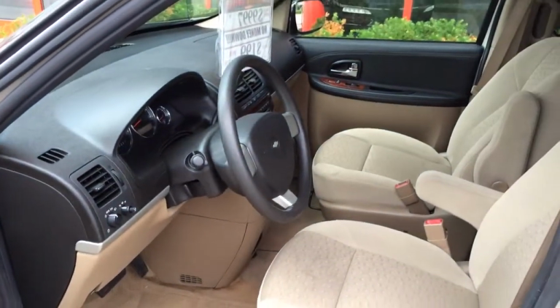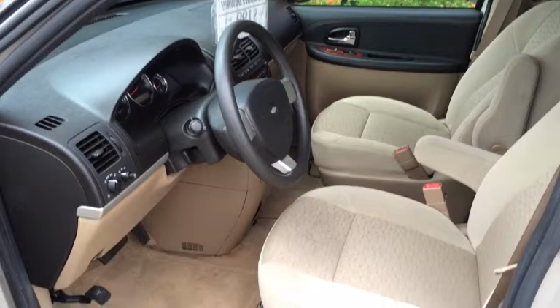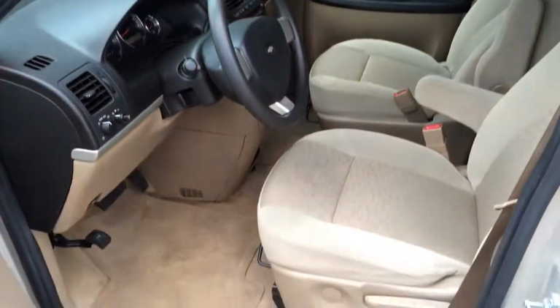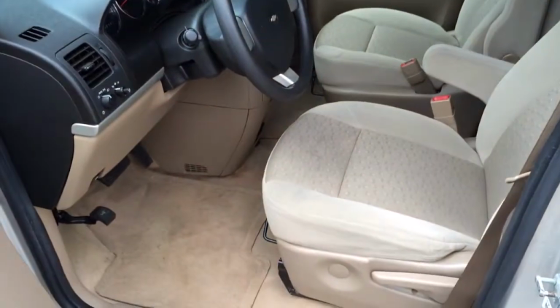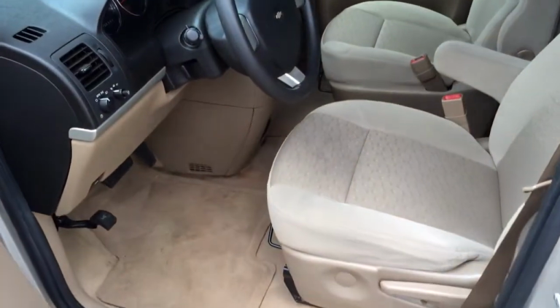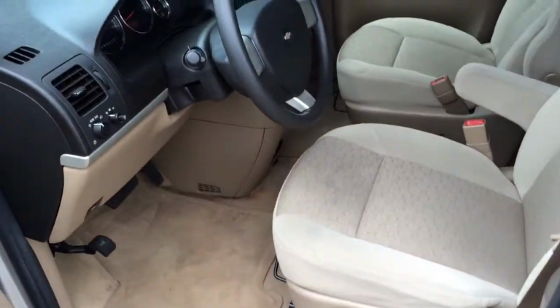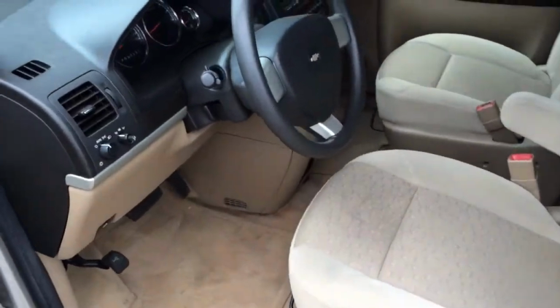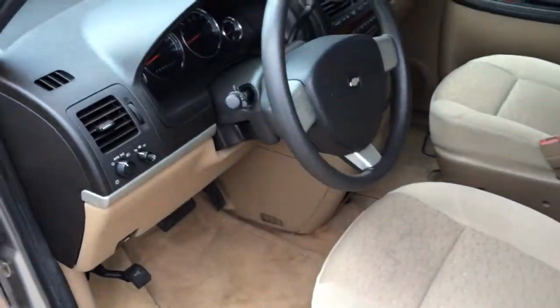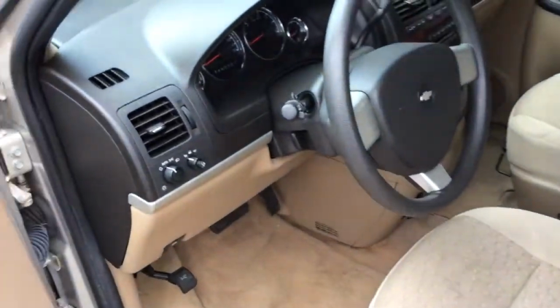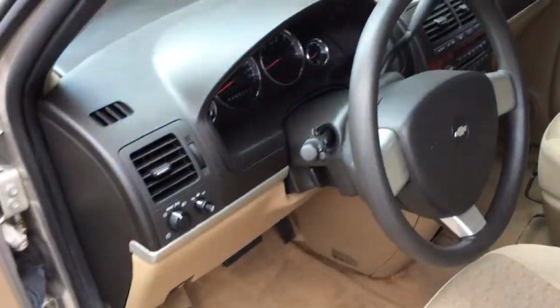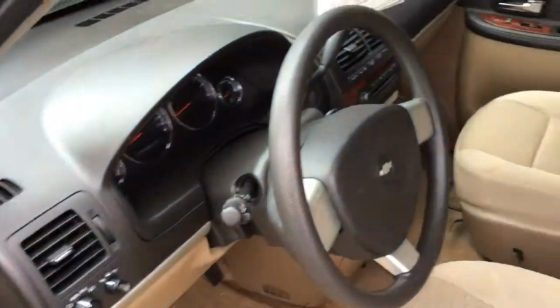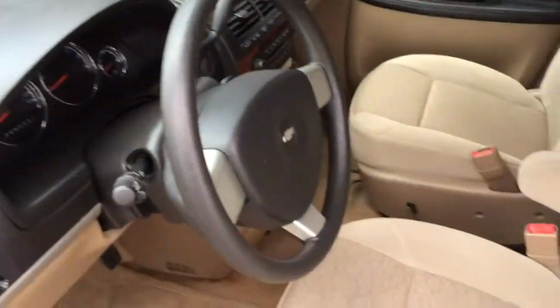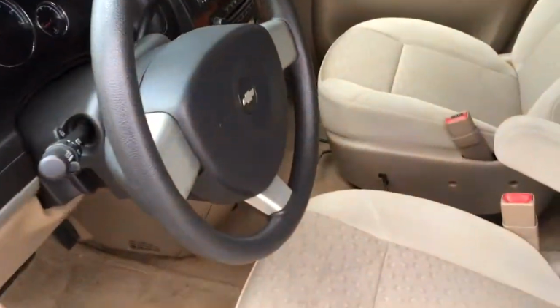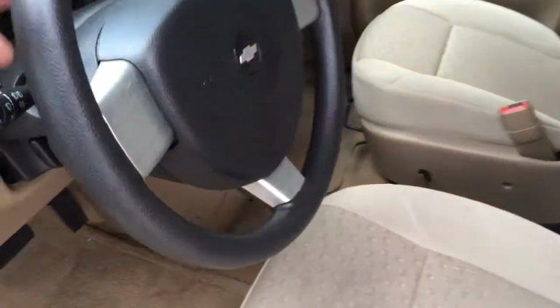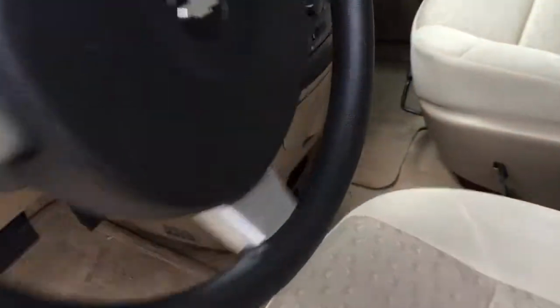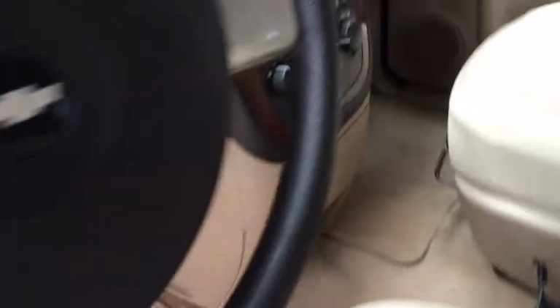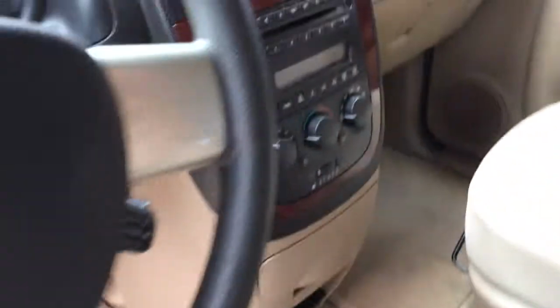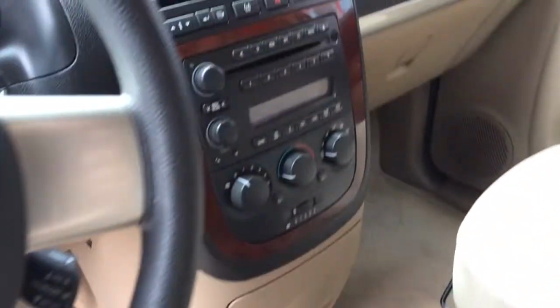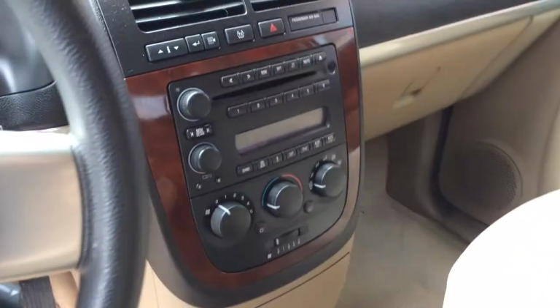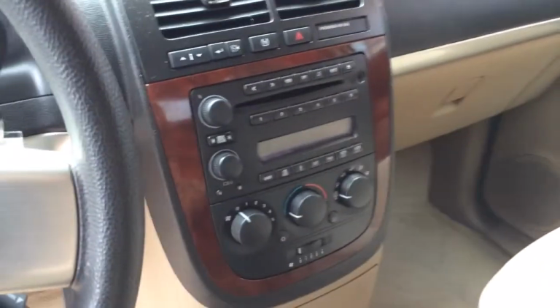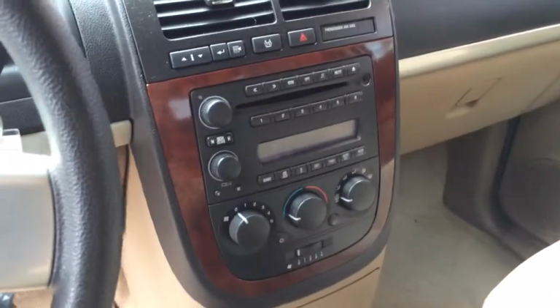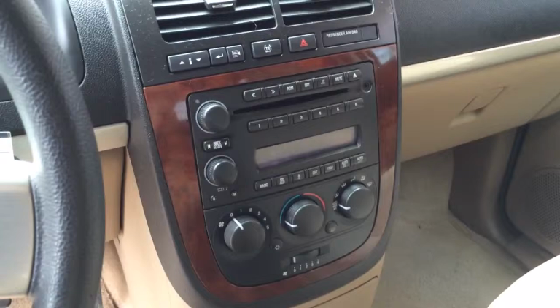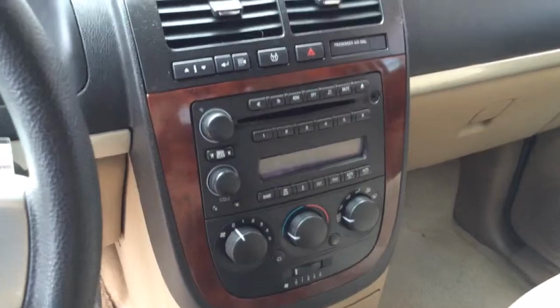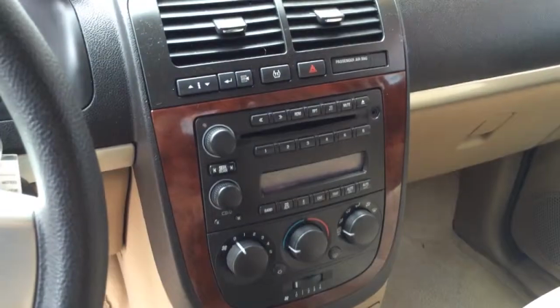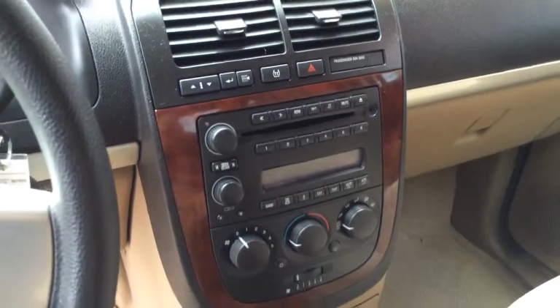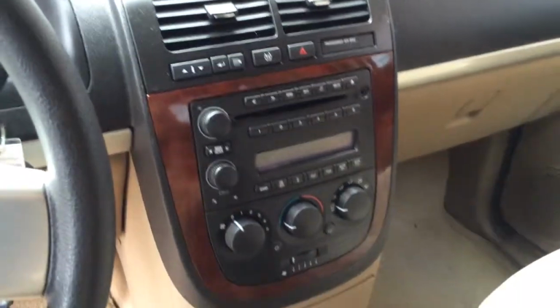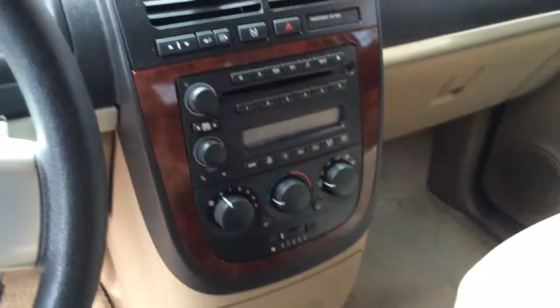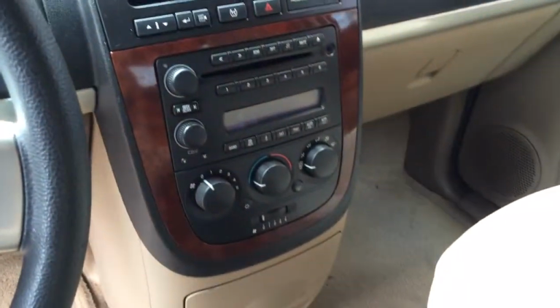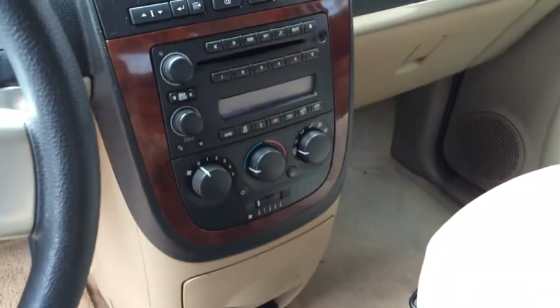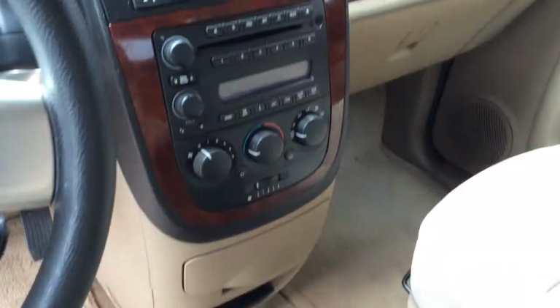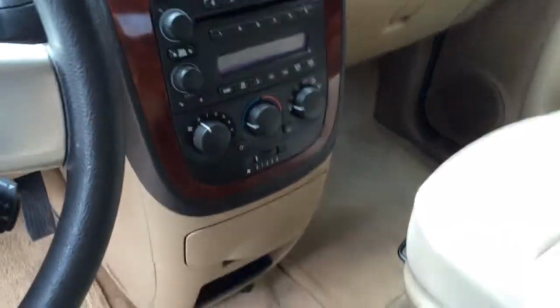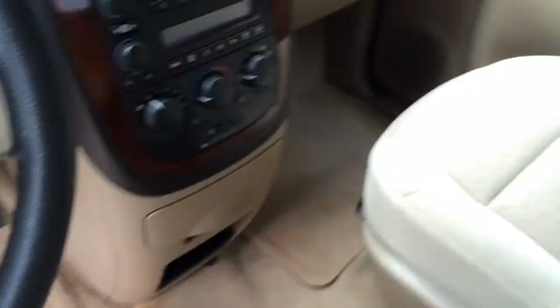Nice clean beige cloth interior, automatic headlights, CD player with auxiliary input for MP3, heat and air conditioning.